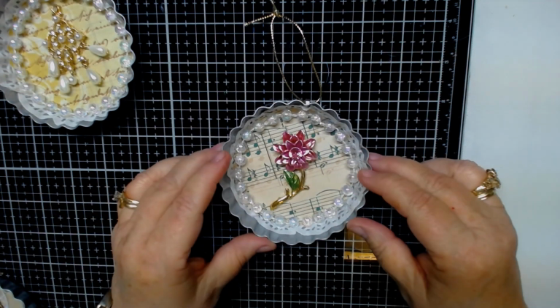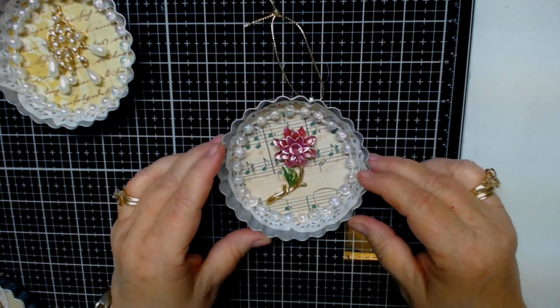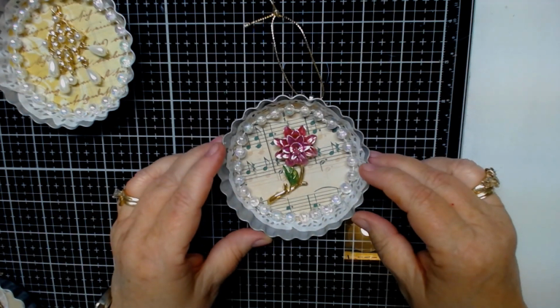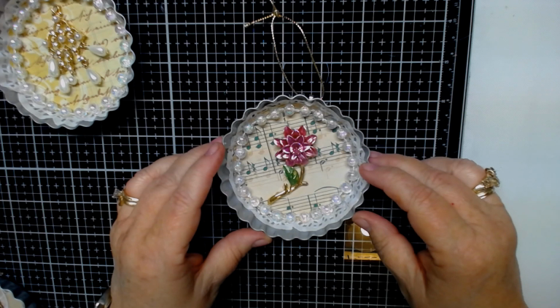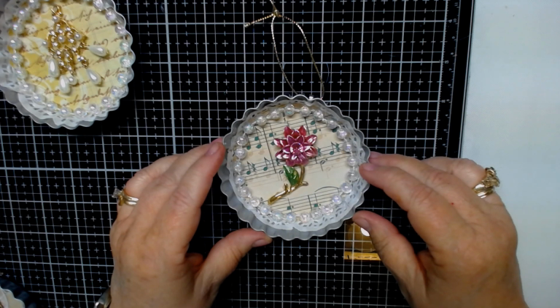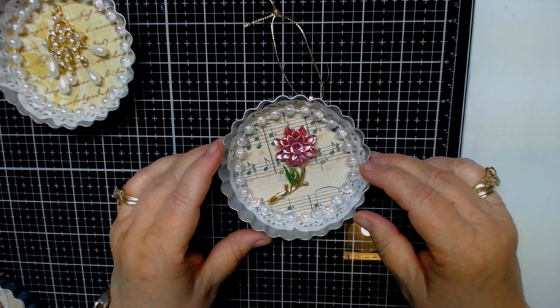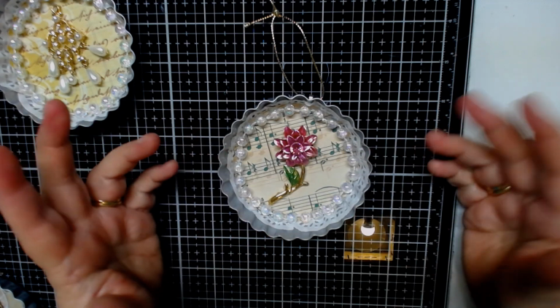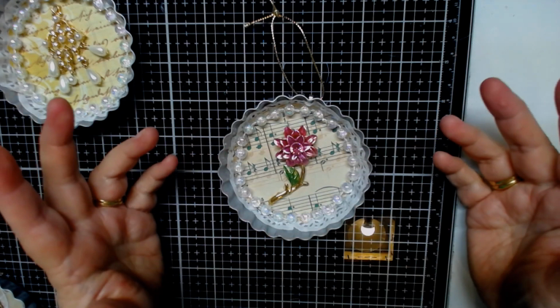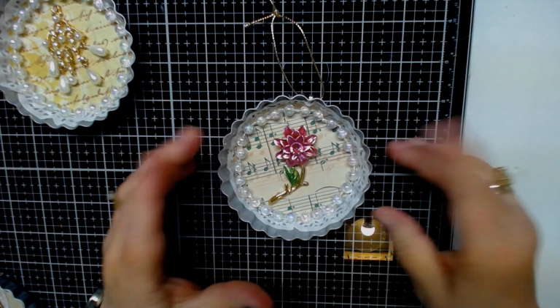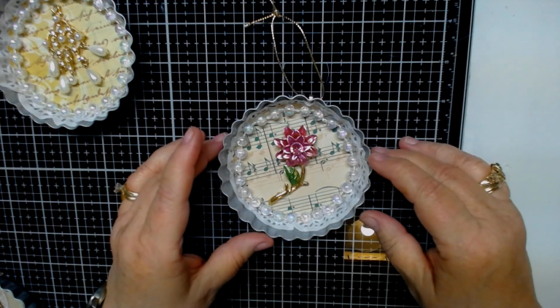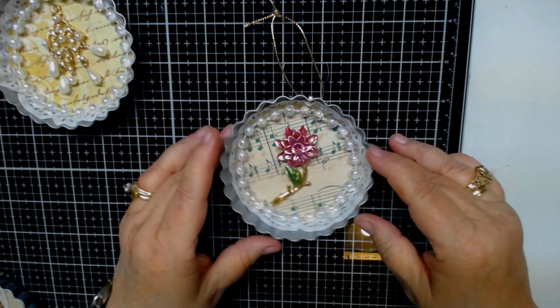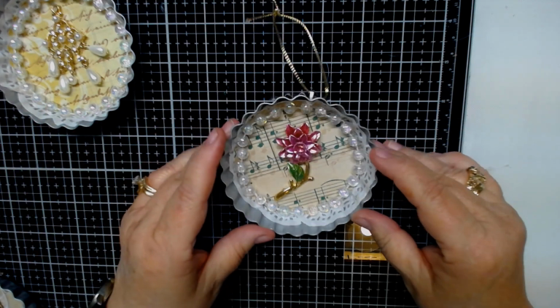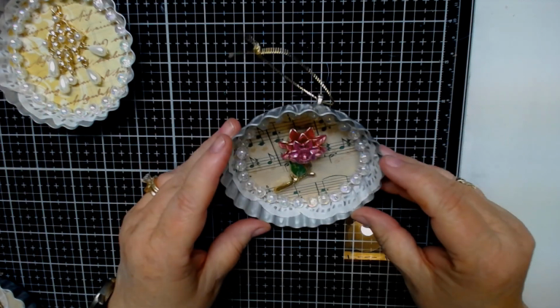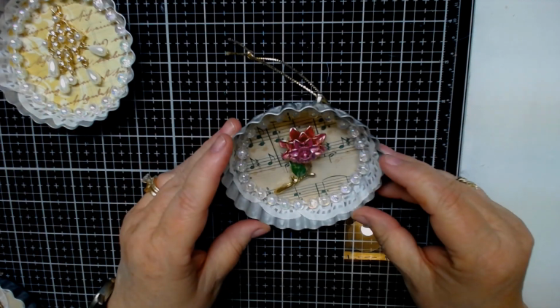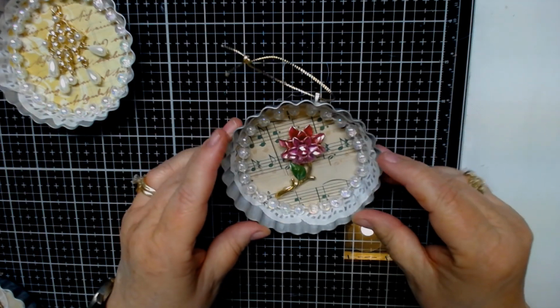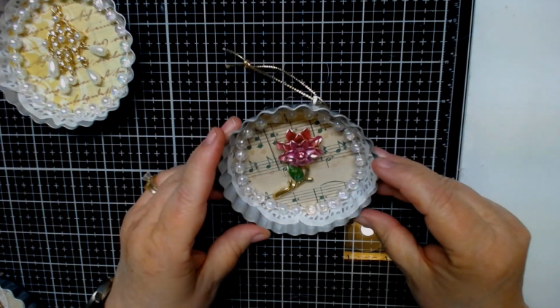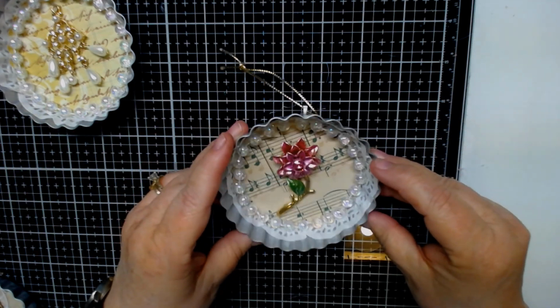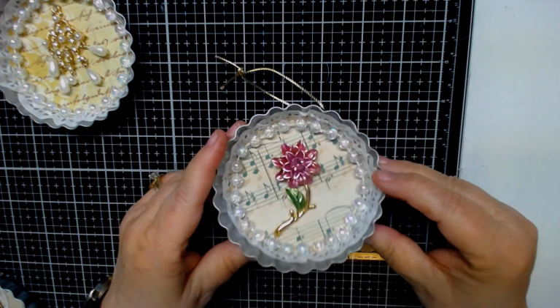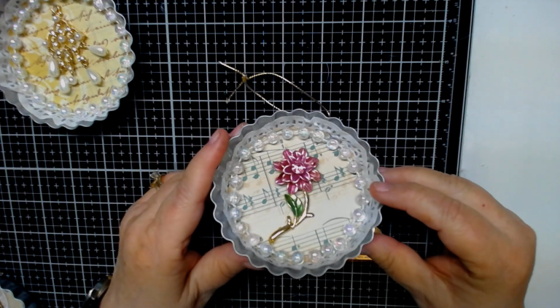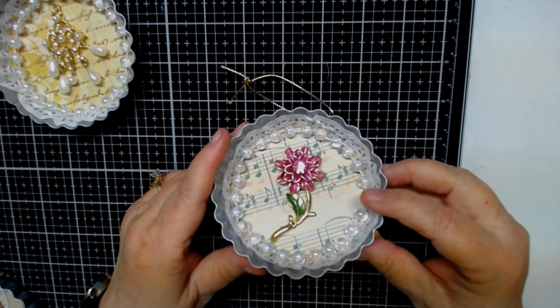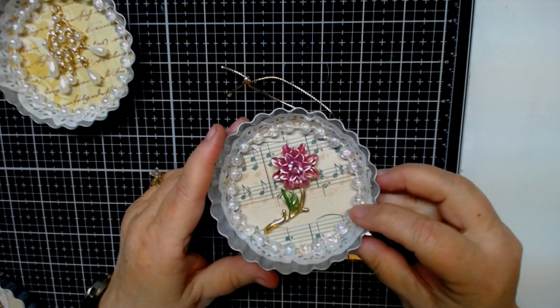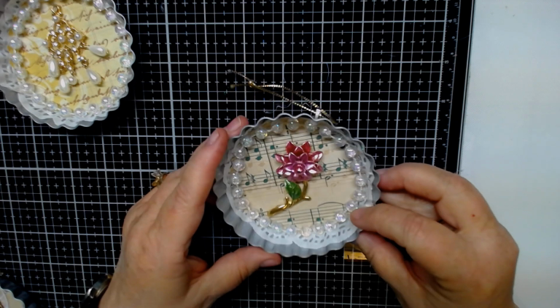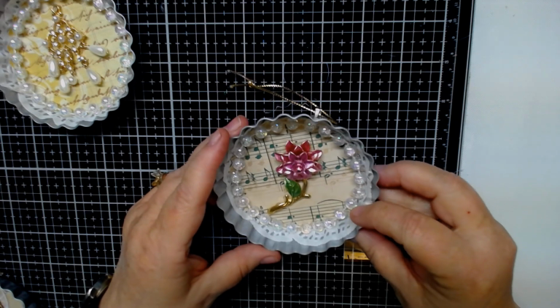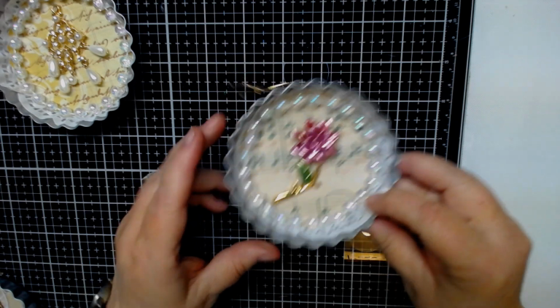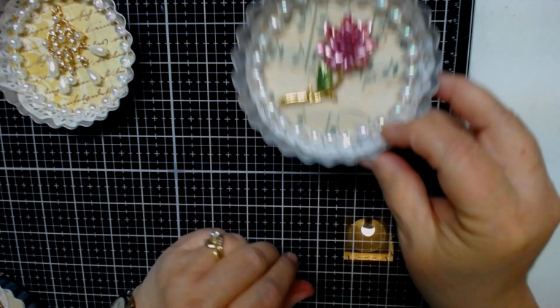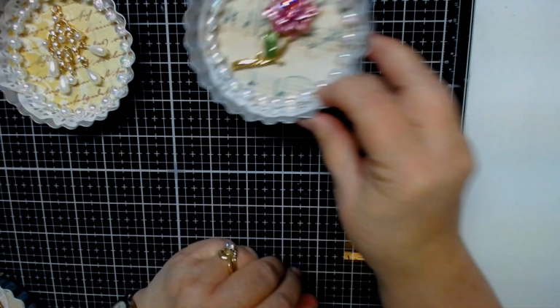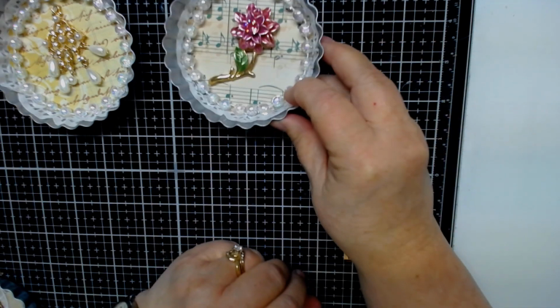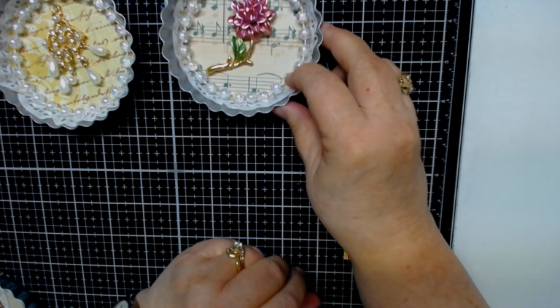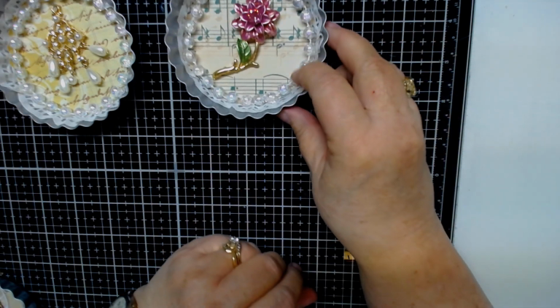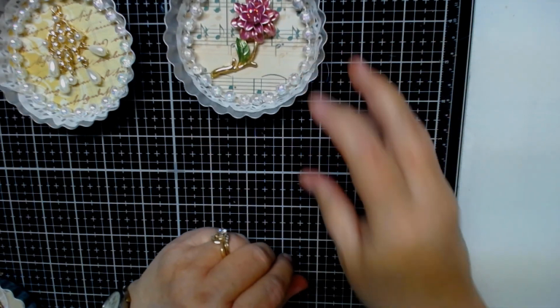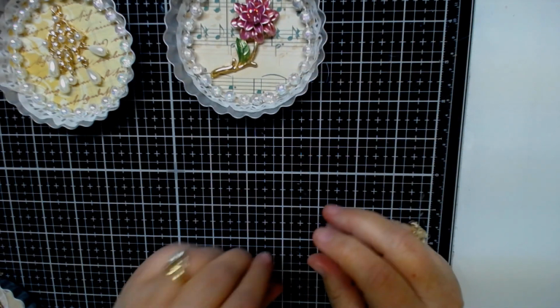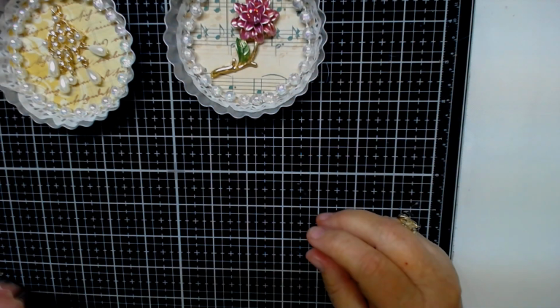They're so simple and they're so easy to make. Like I said, you can brighten someone's day just by sending it to them. So that was that one.